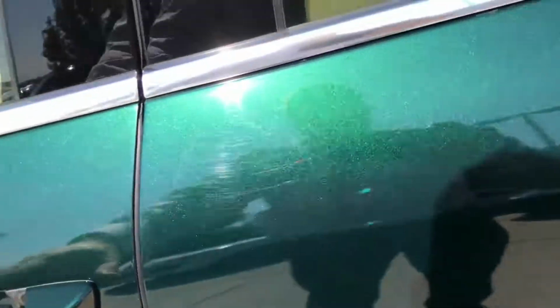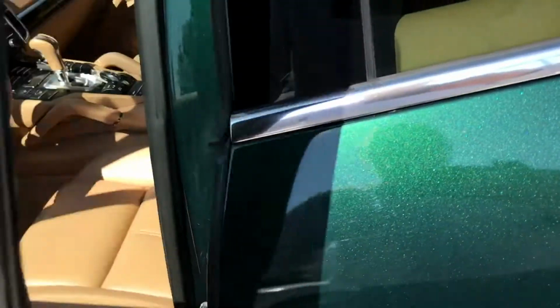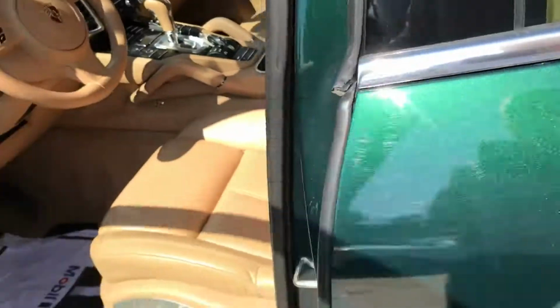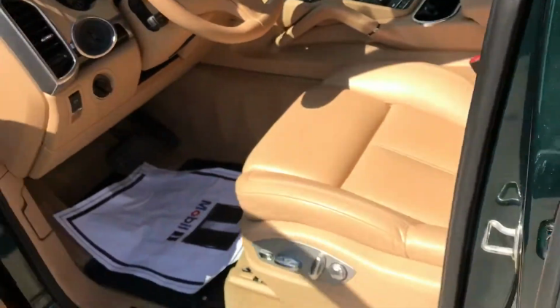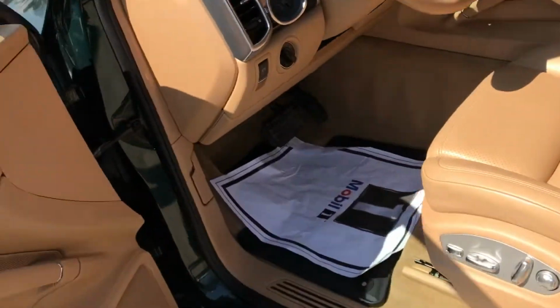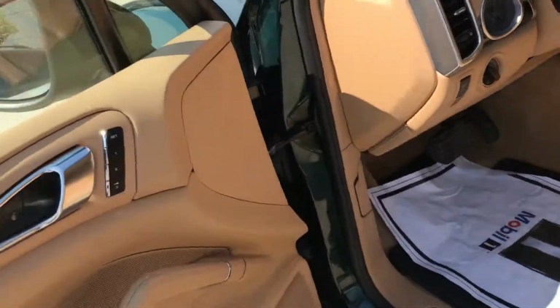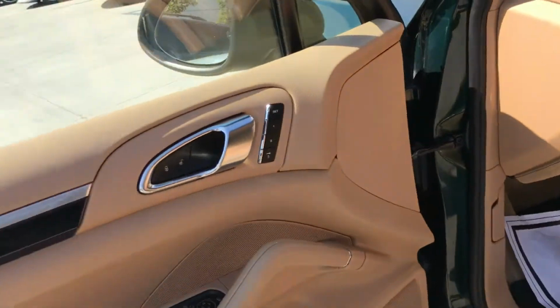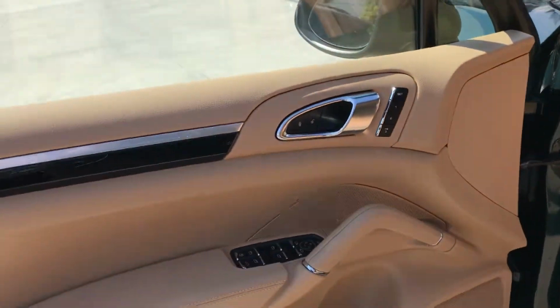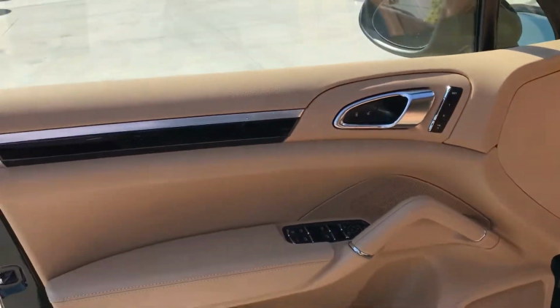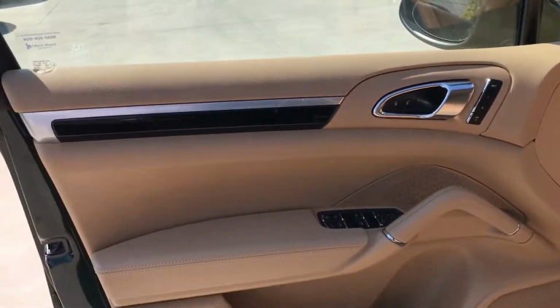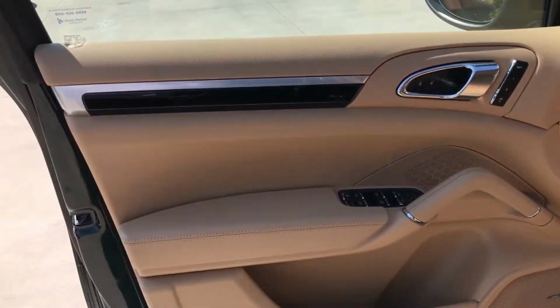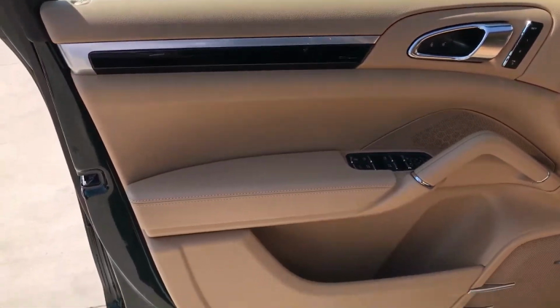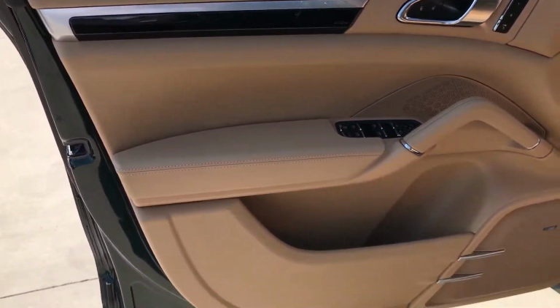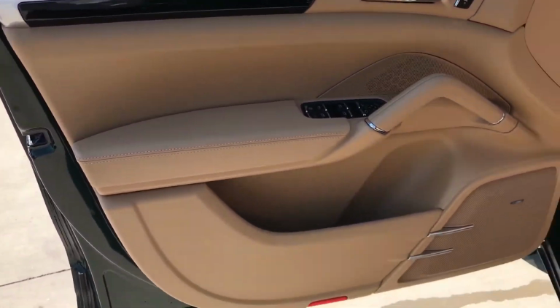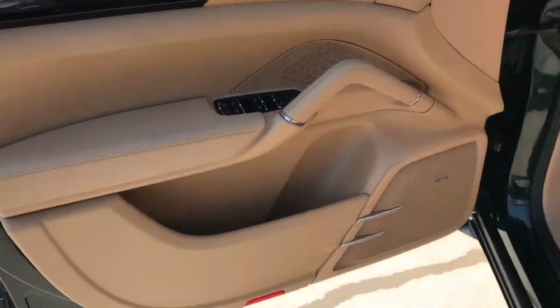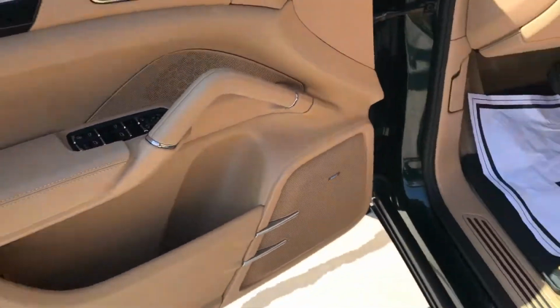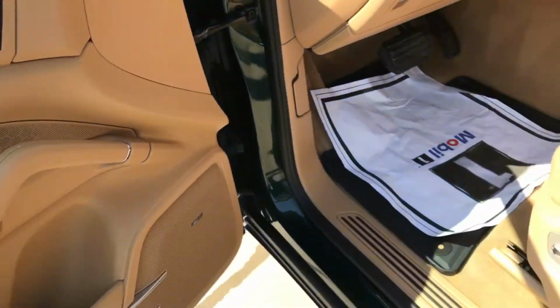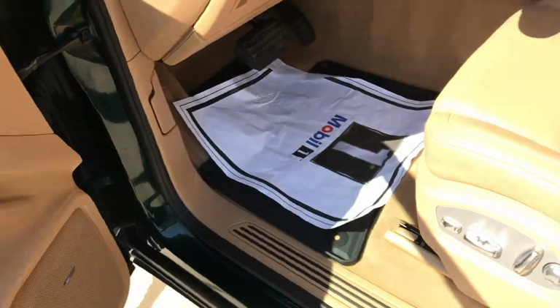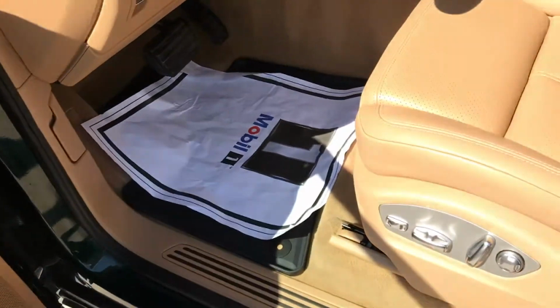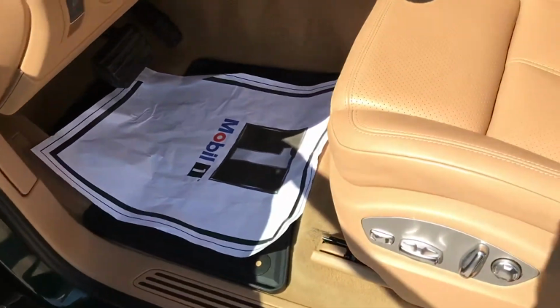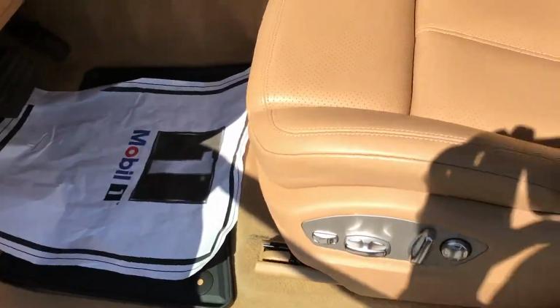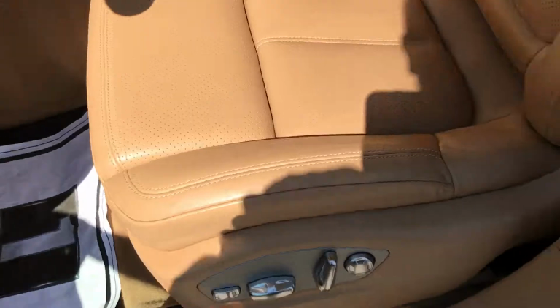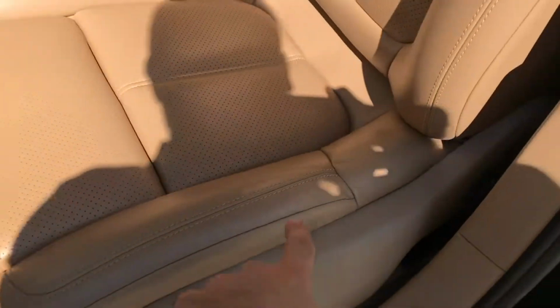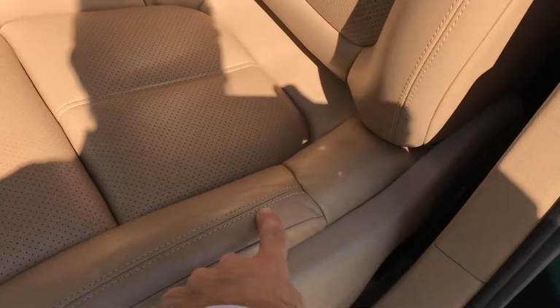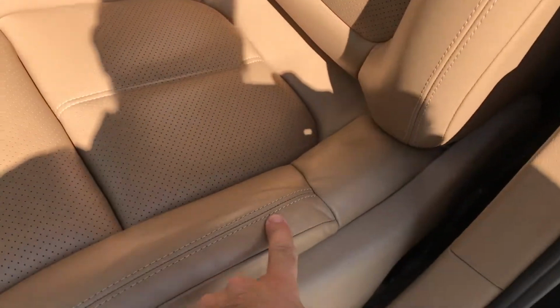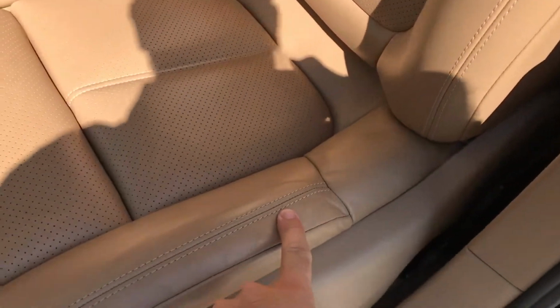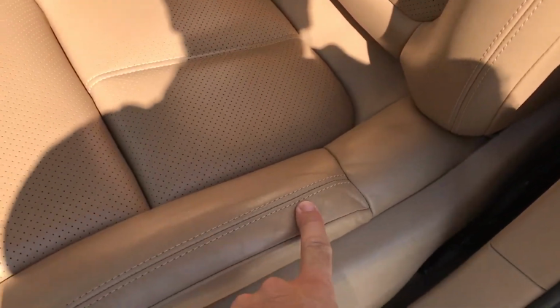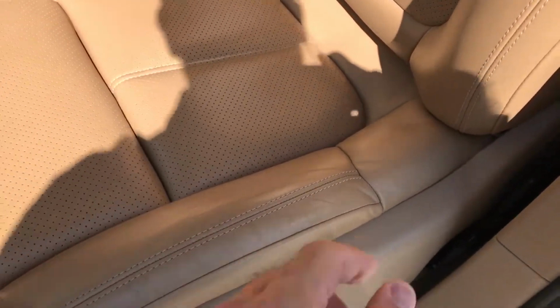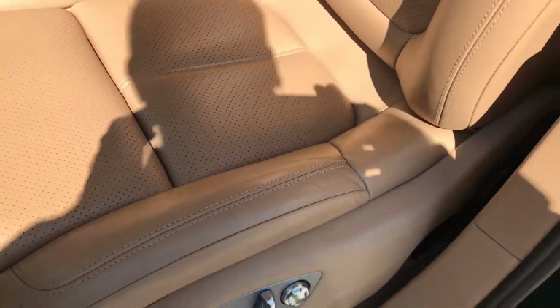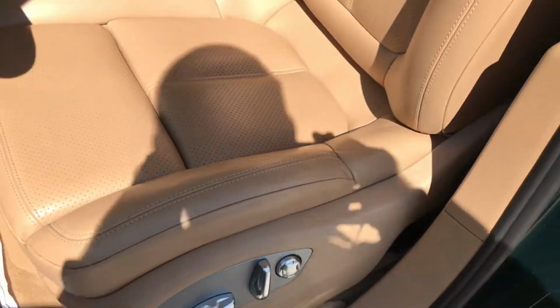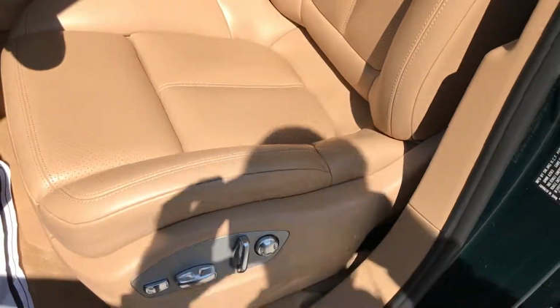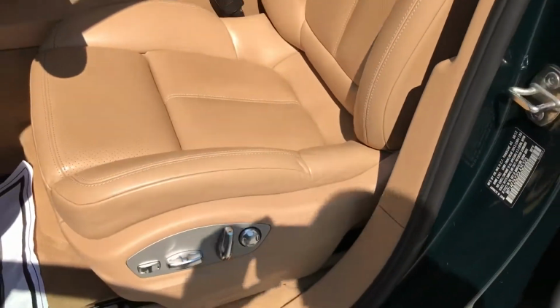Looking on the inside, very minimal wear. Looks very clean. It does have all-weather mats. You can see some creases from getting in and out, but no actual signs of wear.